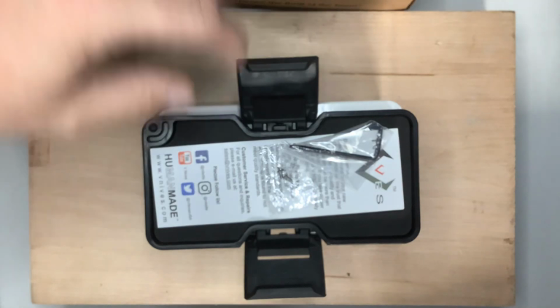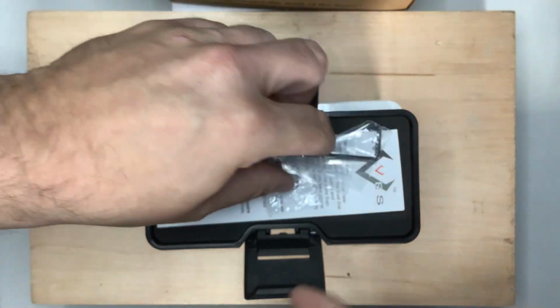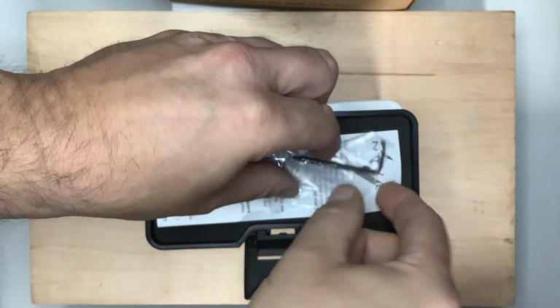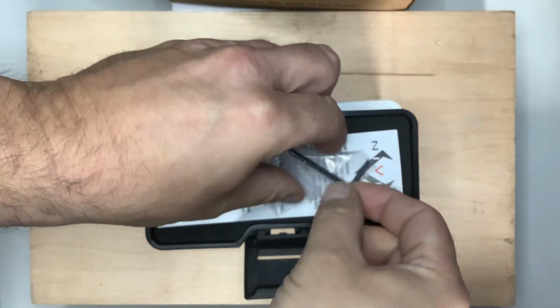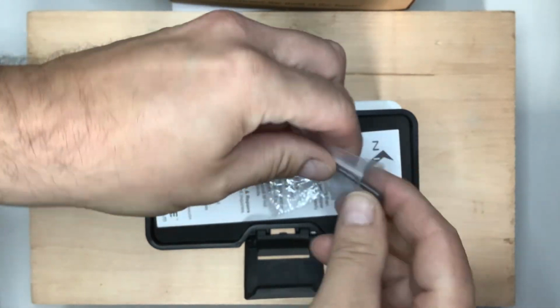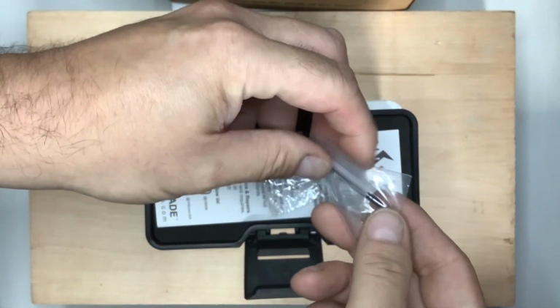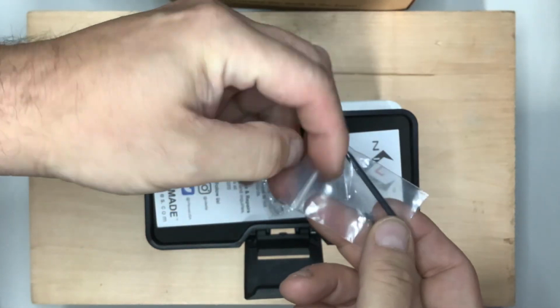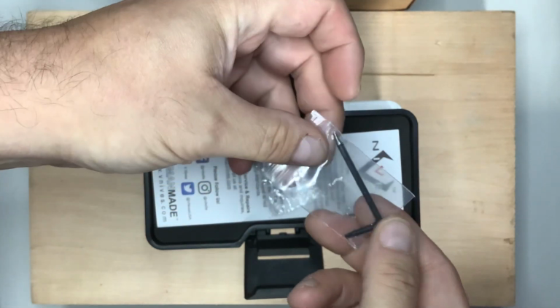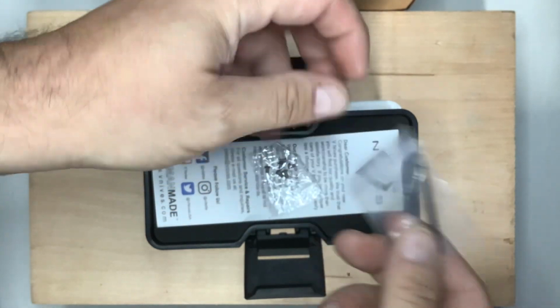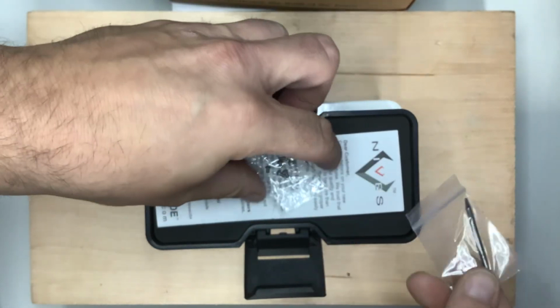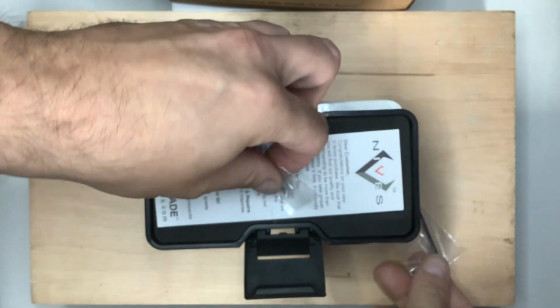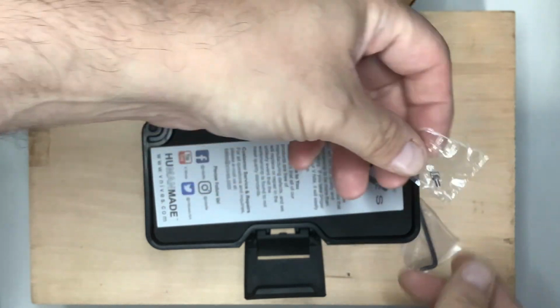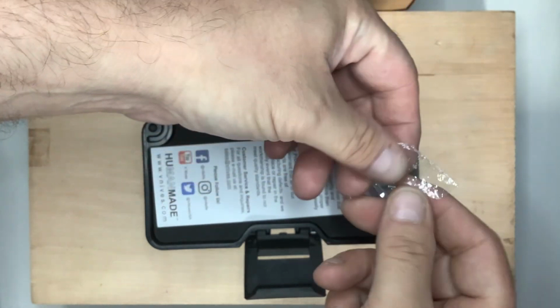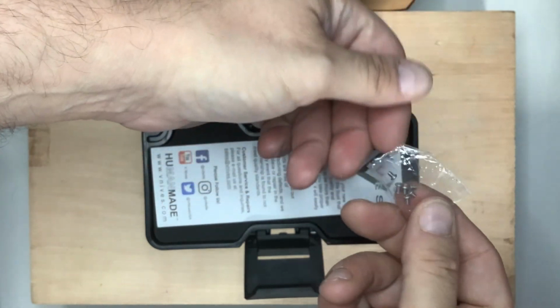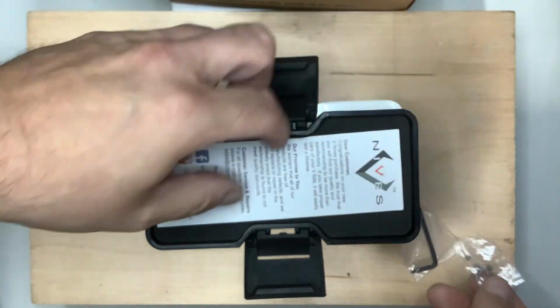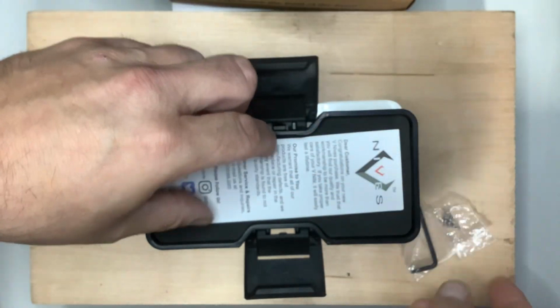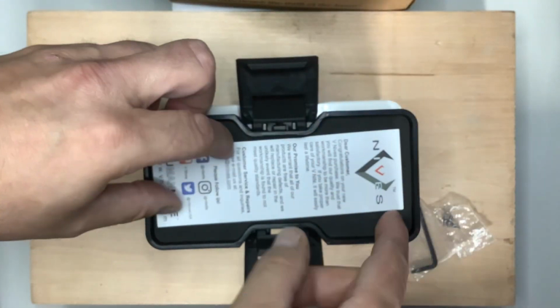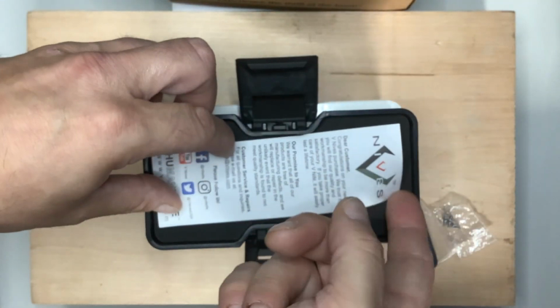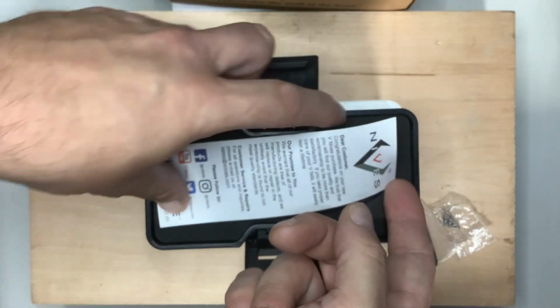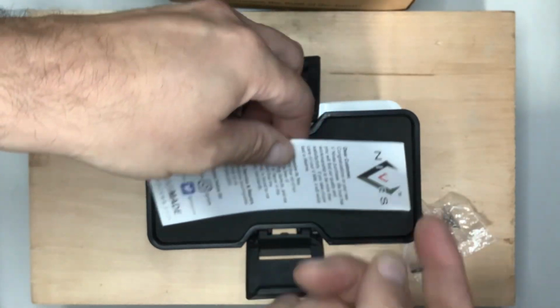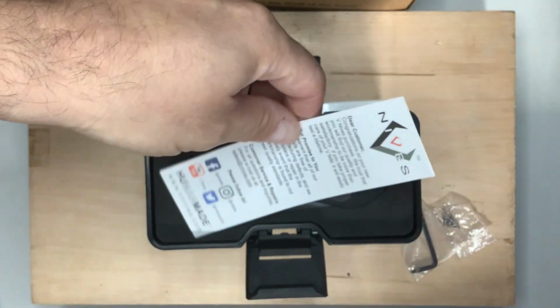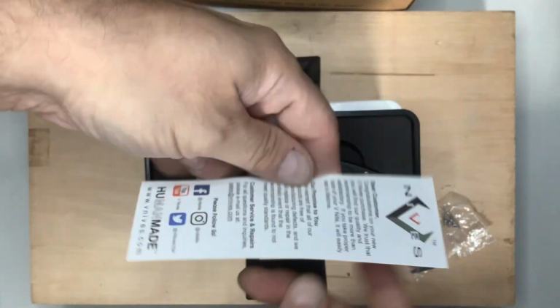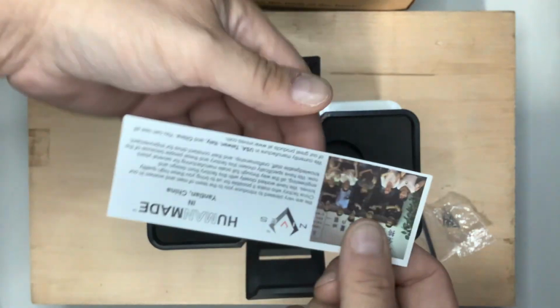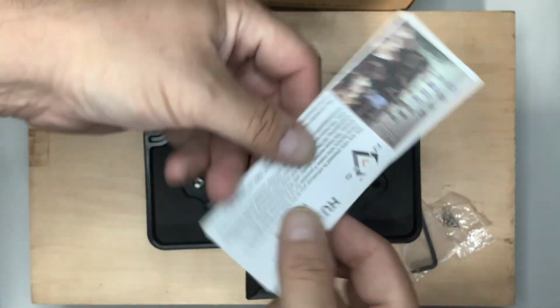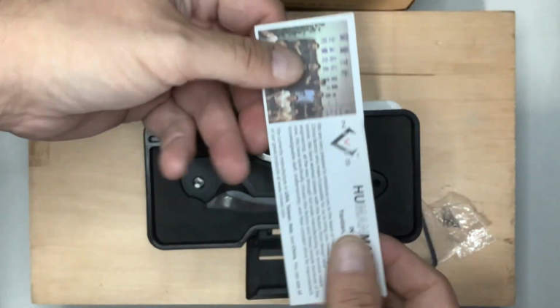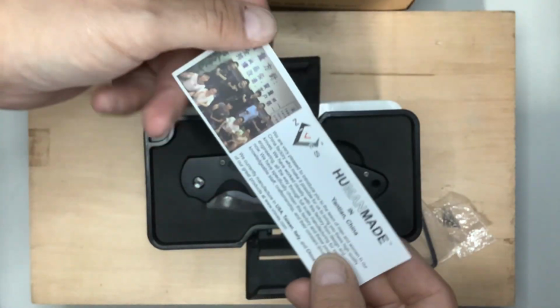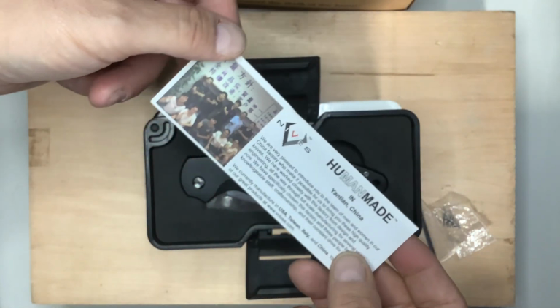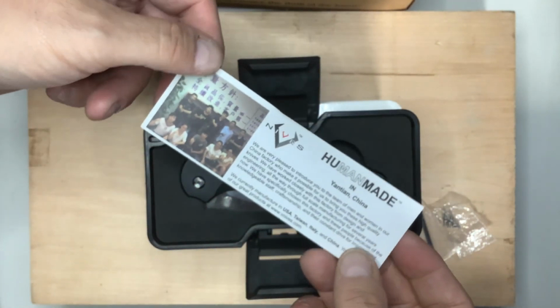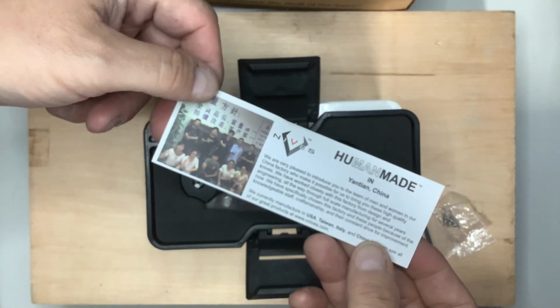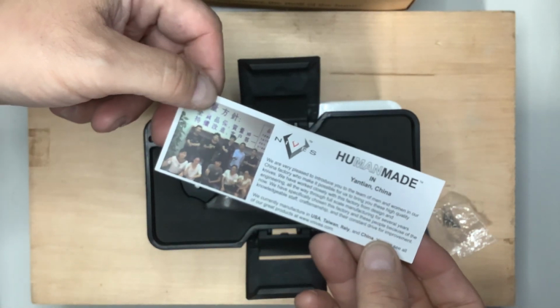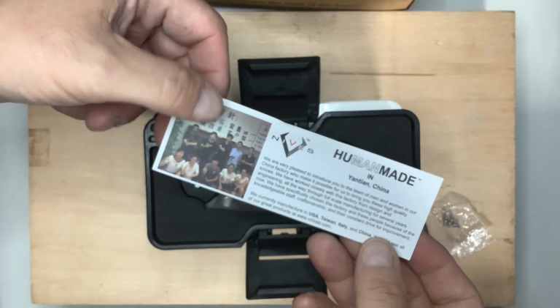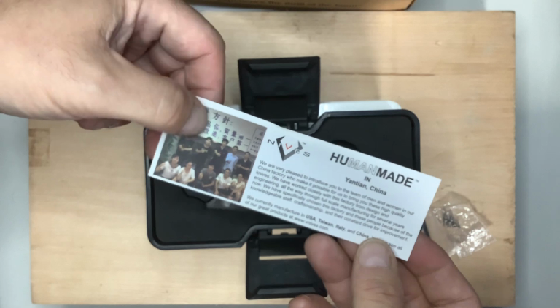It comes with a Torx wrench and some extra screws. It also comes with an instruction owner's manual type thing that tells you all about the human-made design.